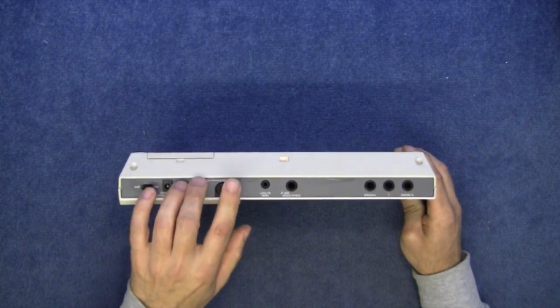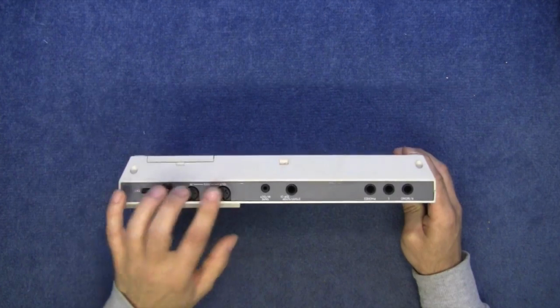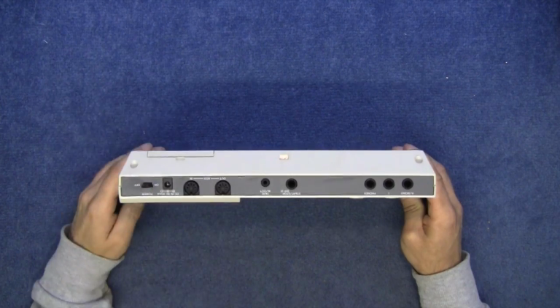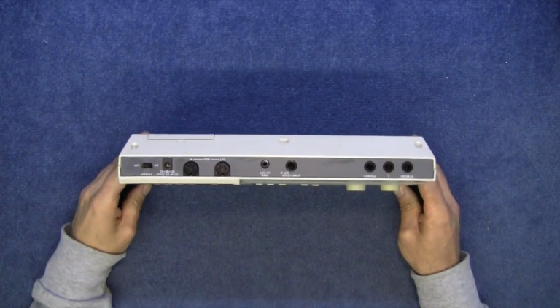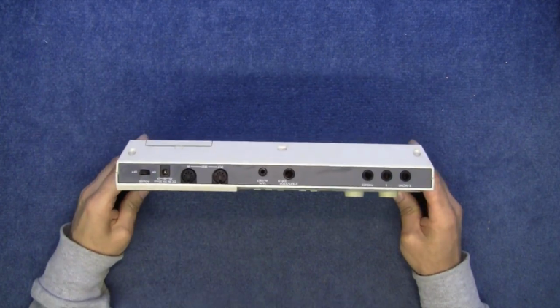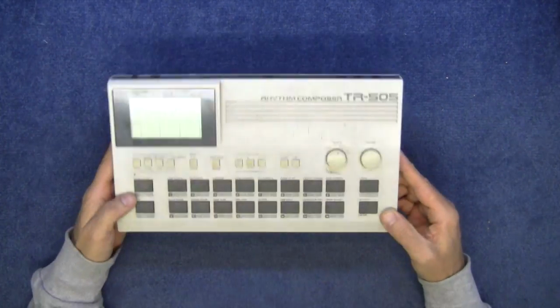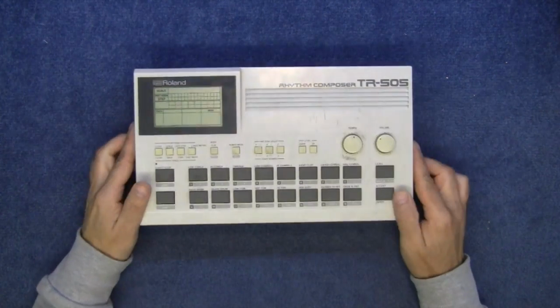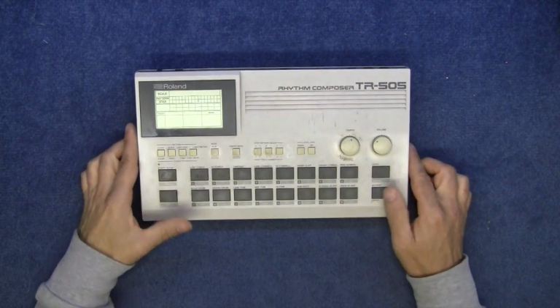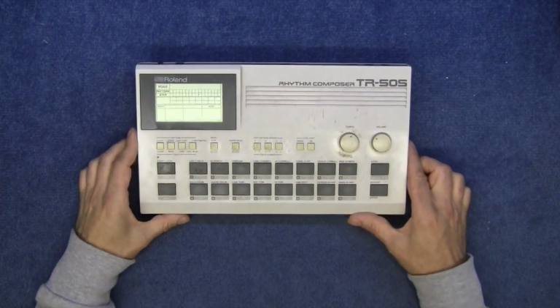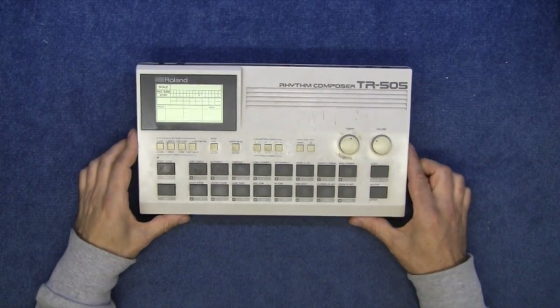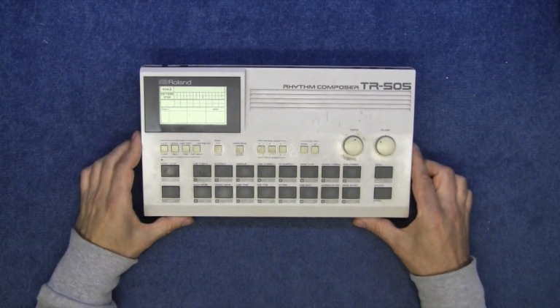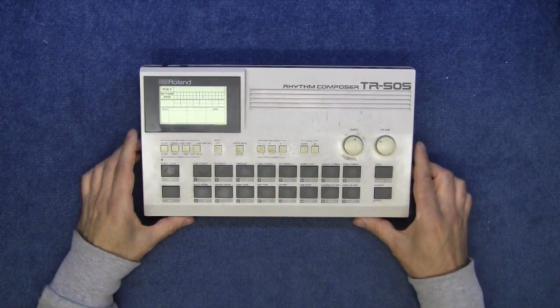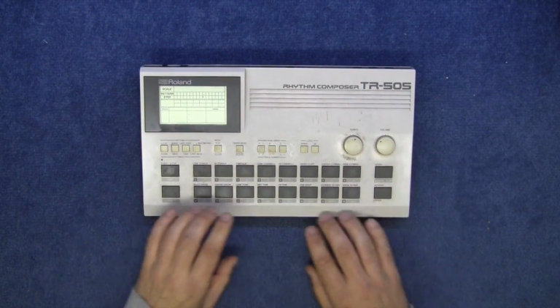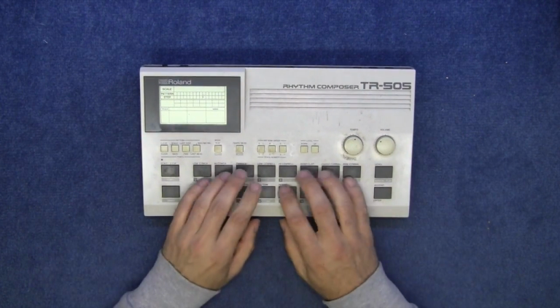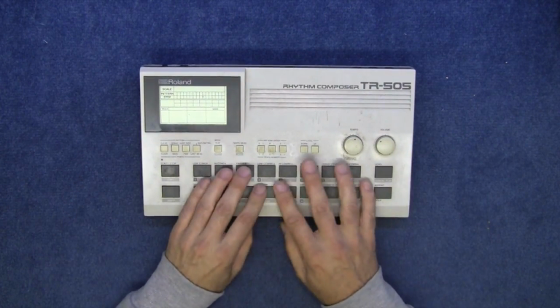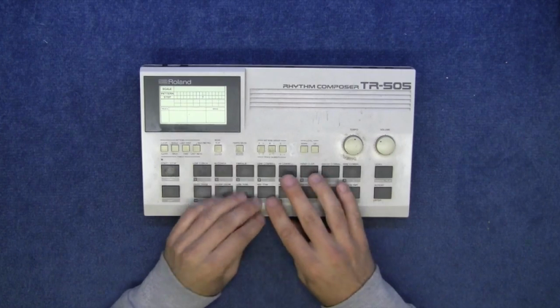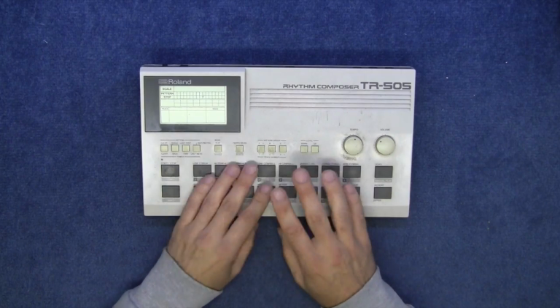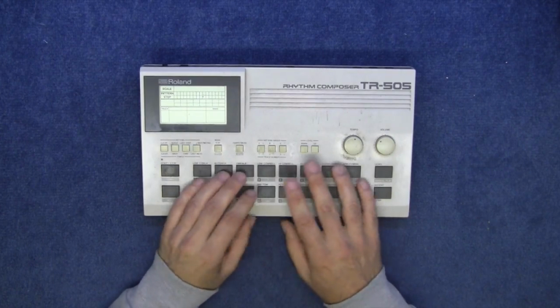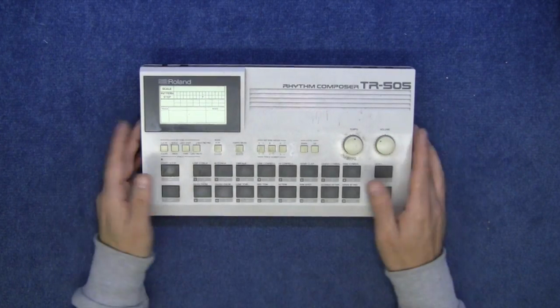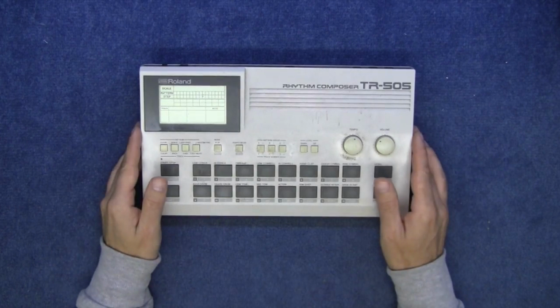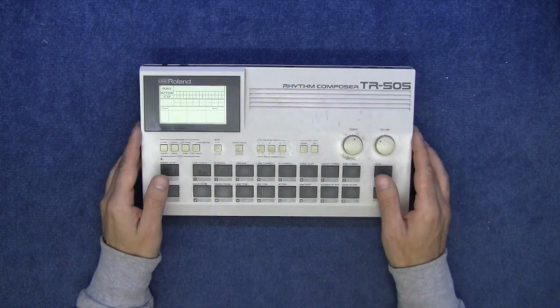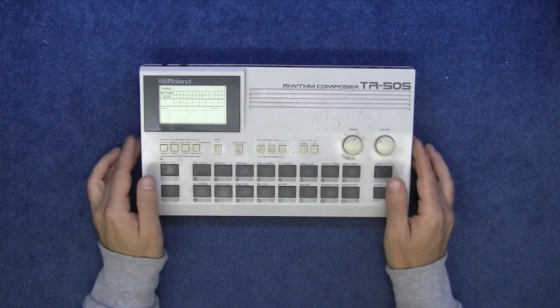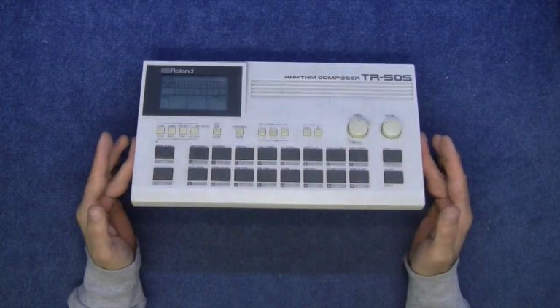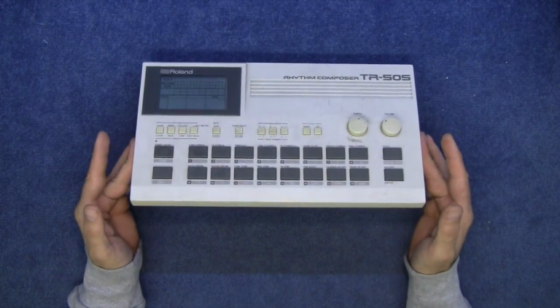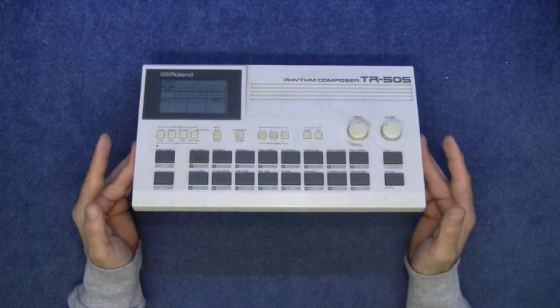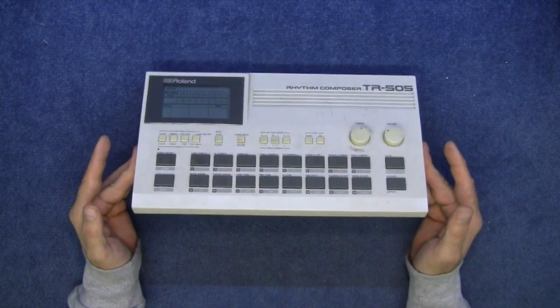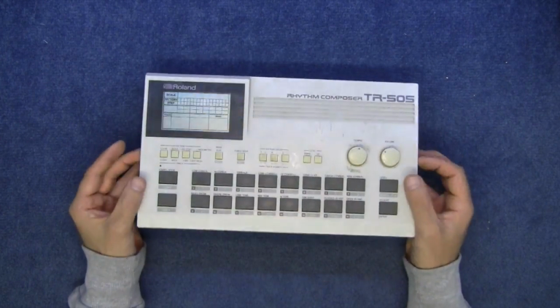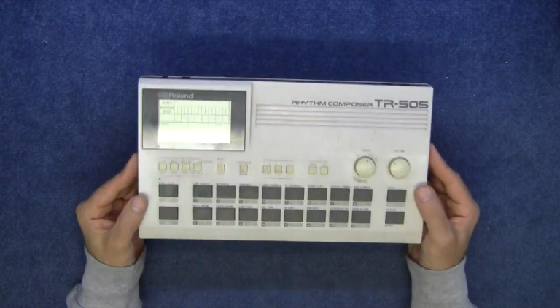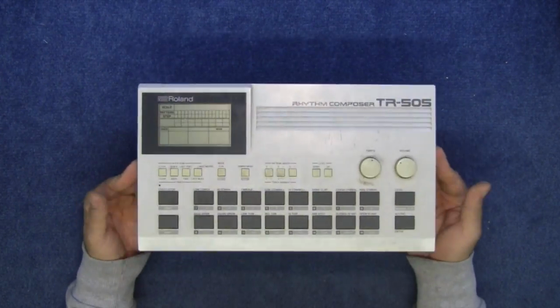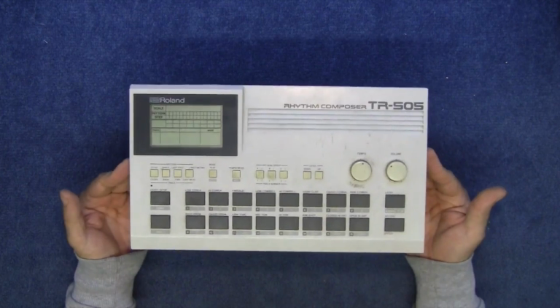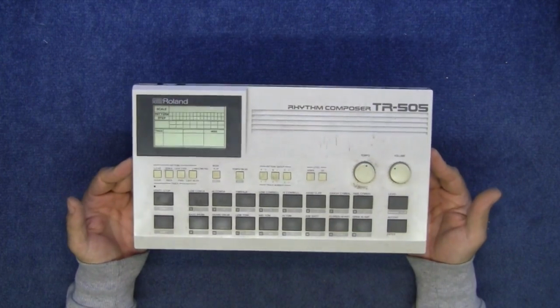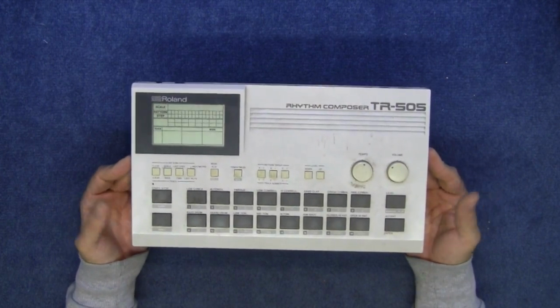It's got full MIDI implementation. It's nothing fantastic, but it's a good starter, good play-along drum machine. Used by Vince Clark — he had one of these.